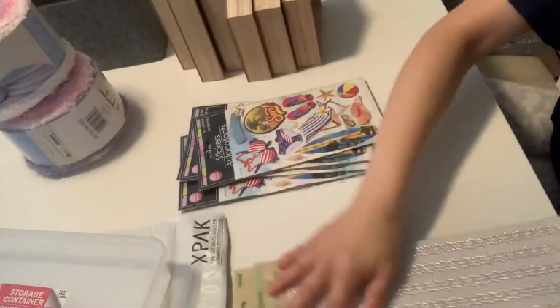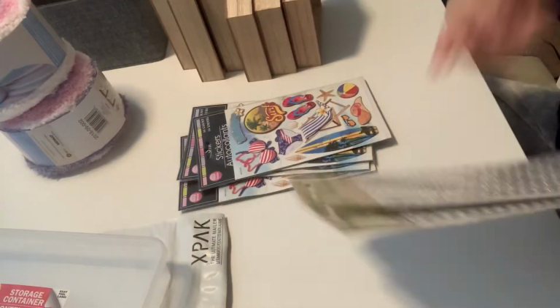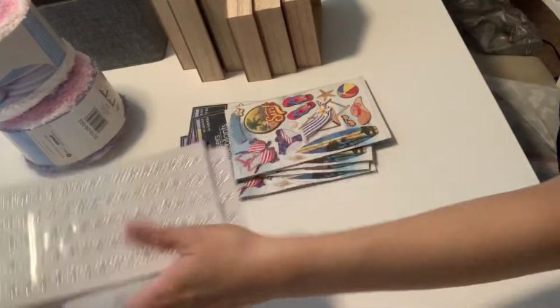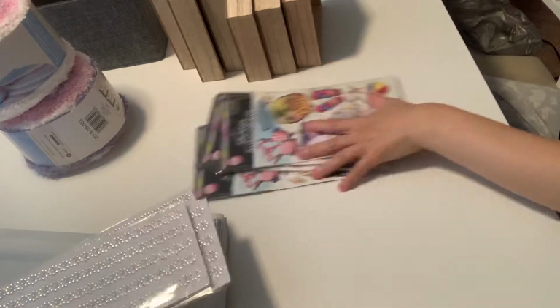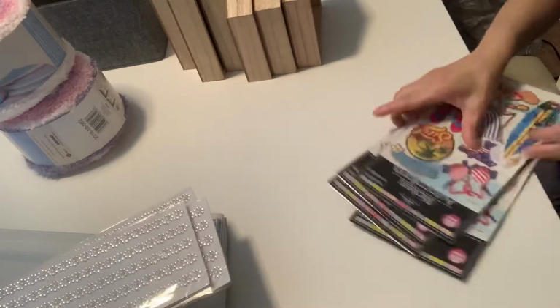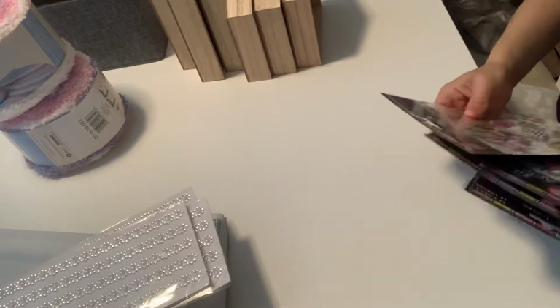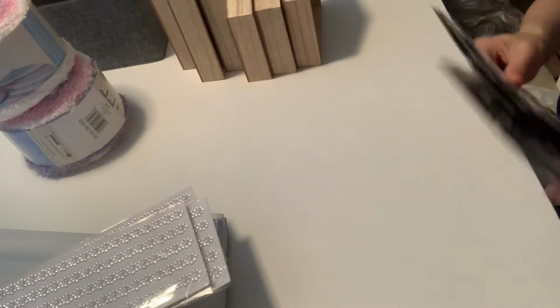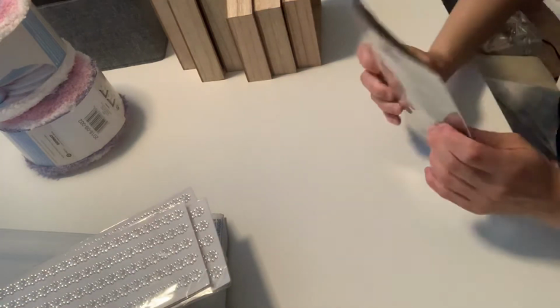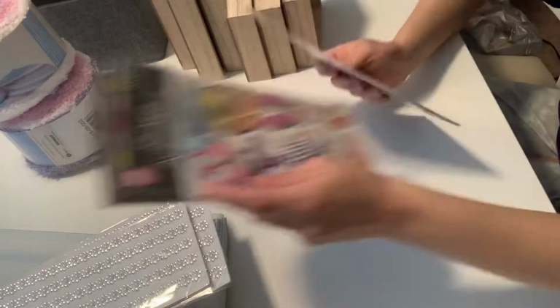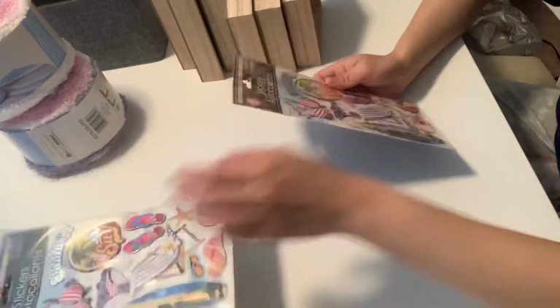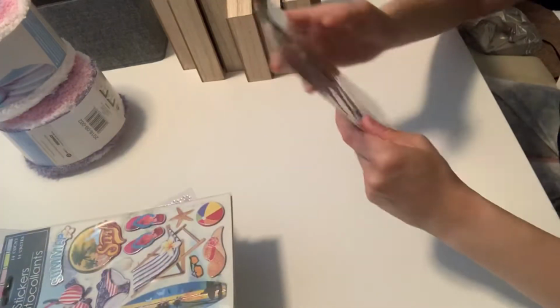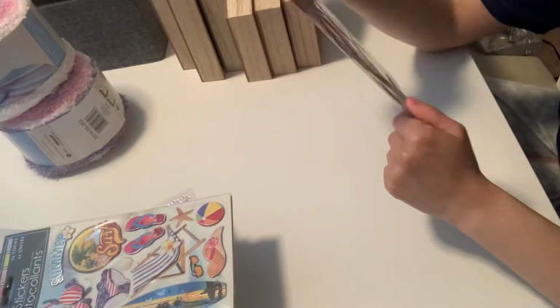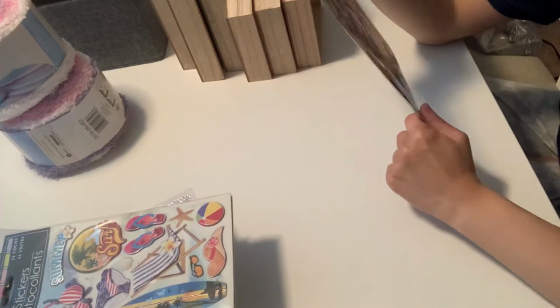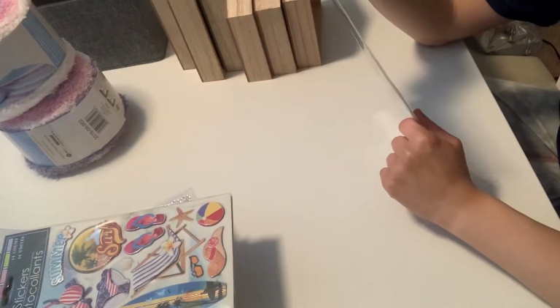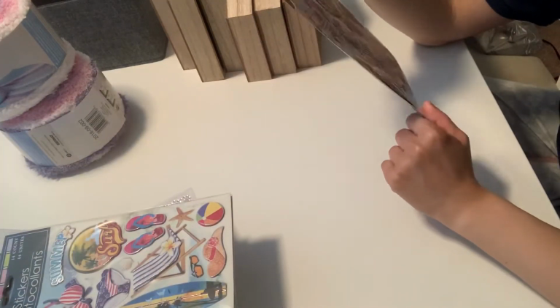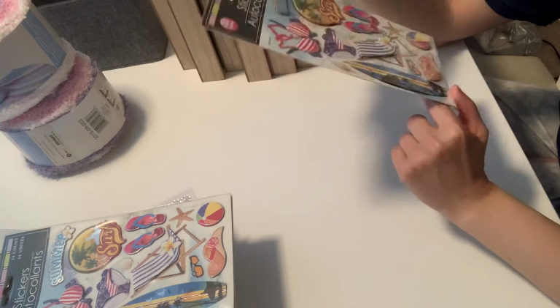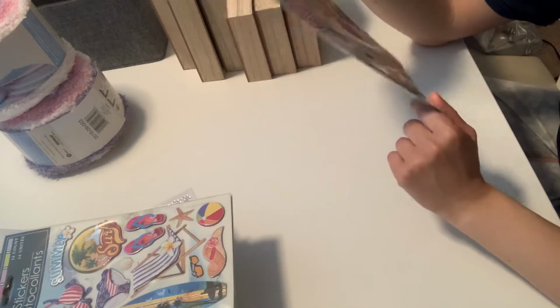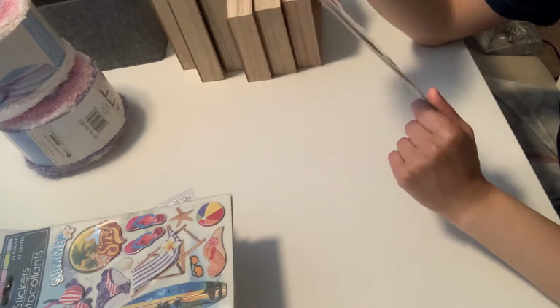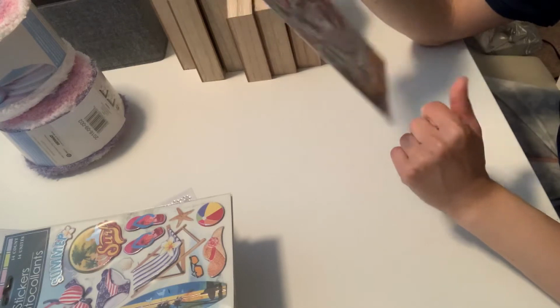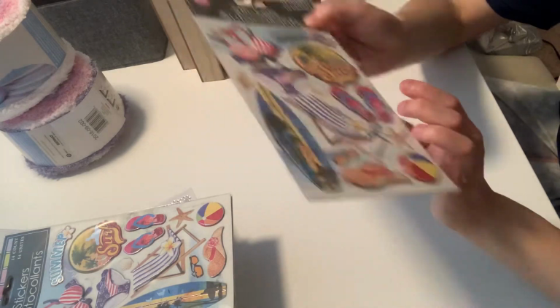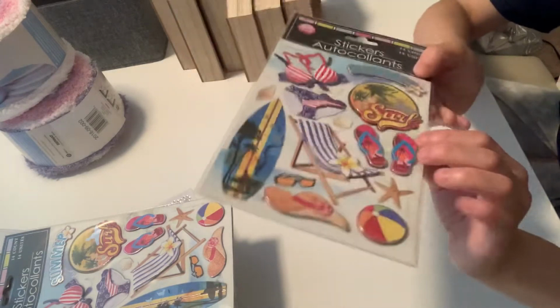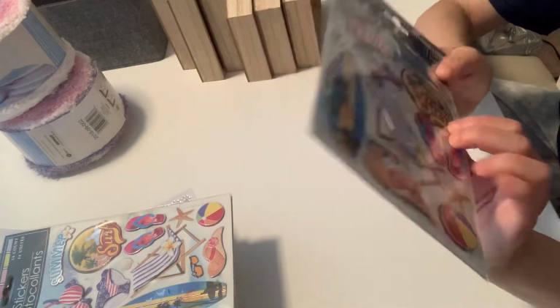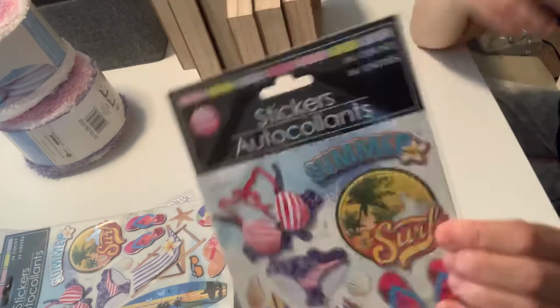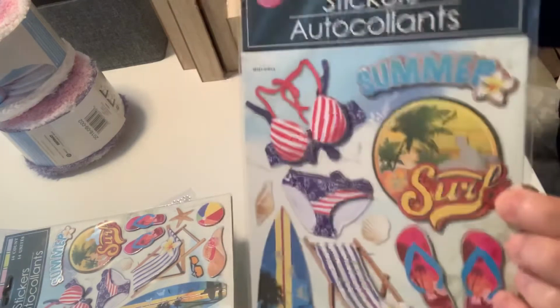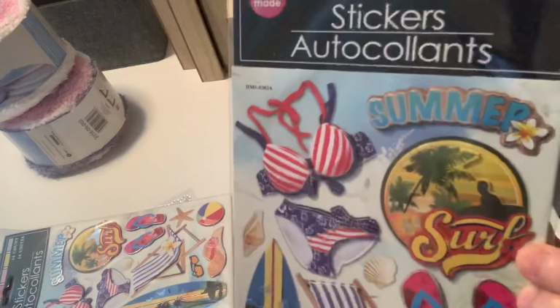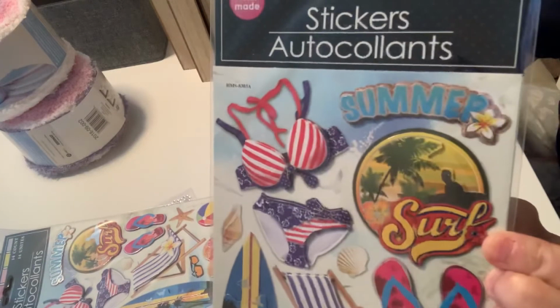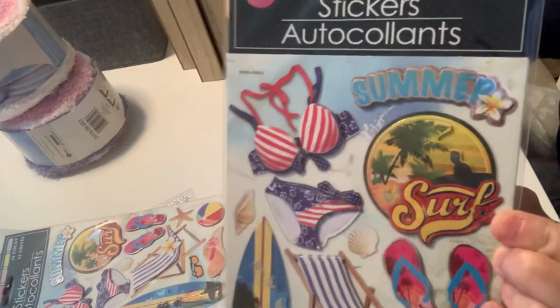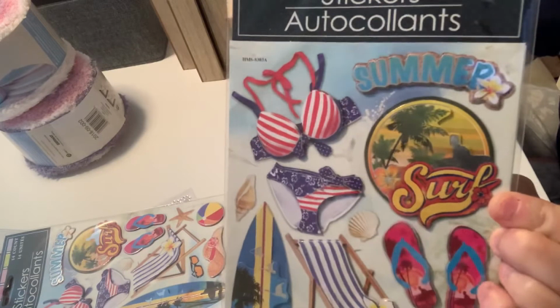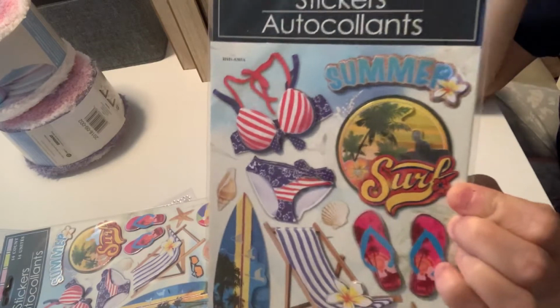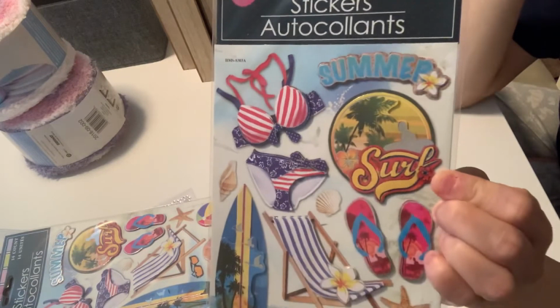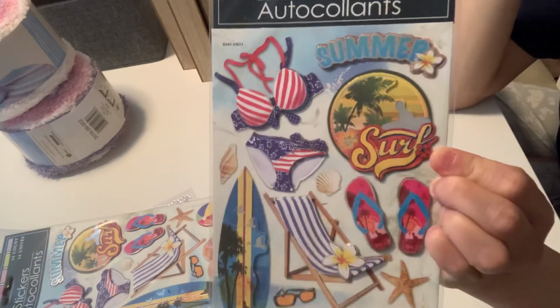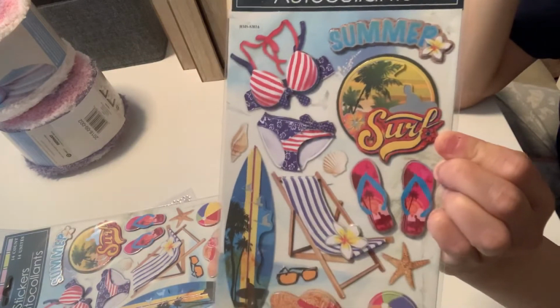And then I picked up four of these stickers — they're new. These are summer stickers, so I picked four of them. I thought they were so adorable.